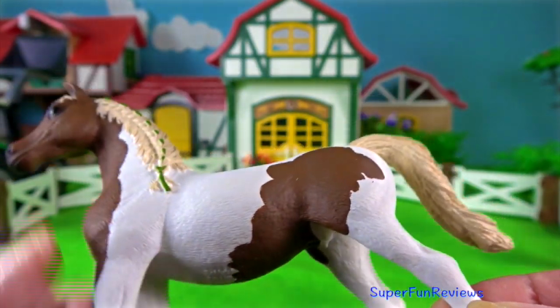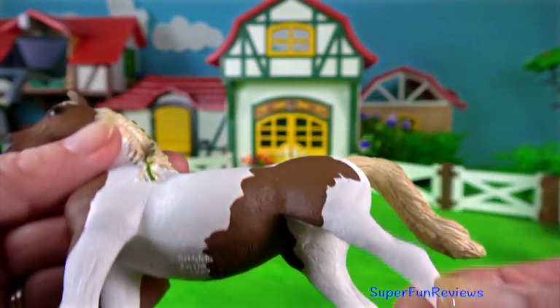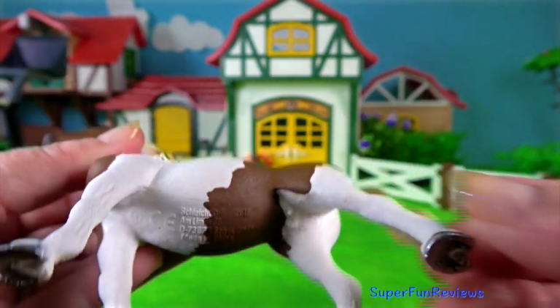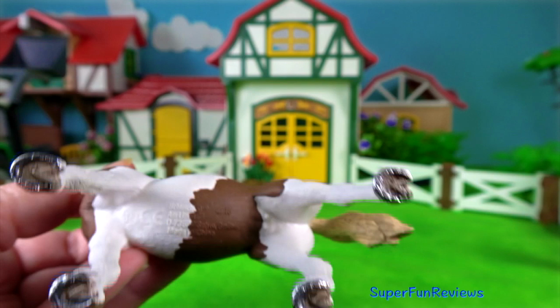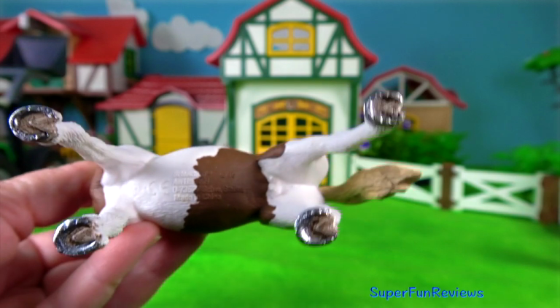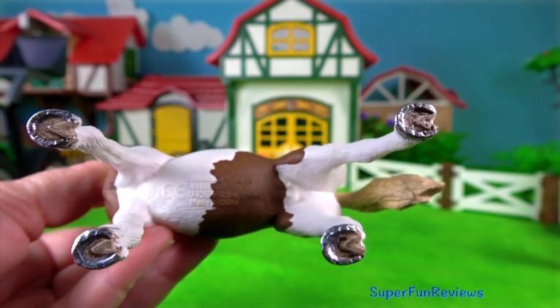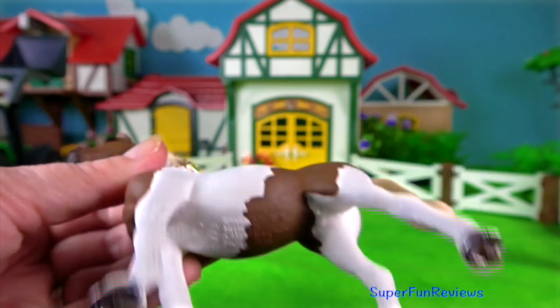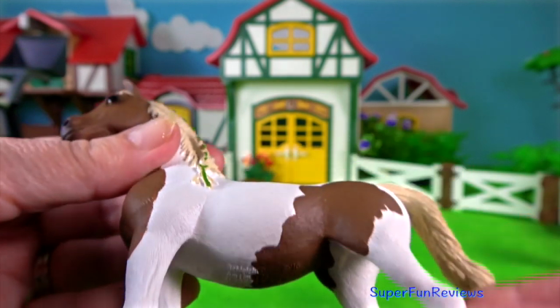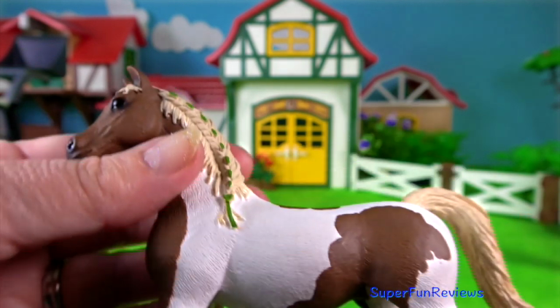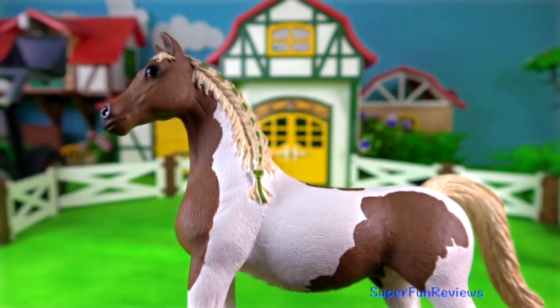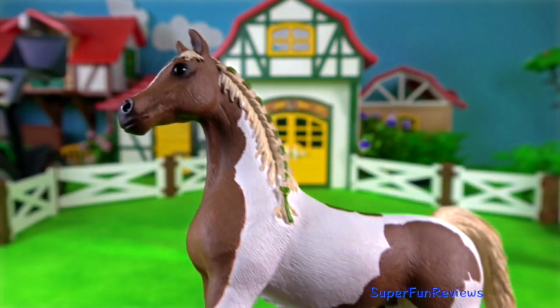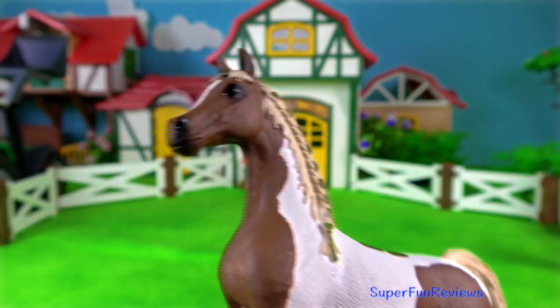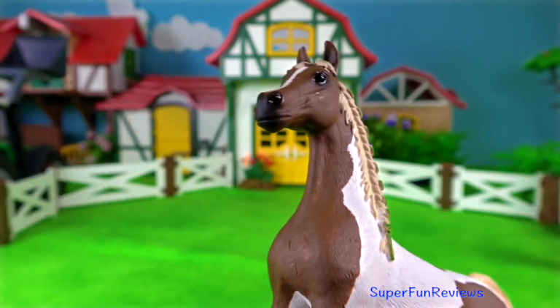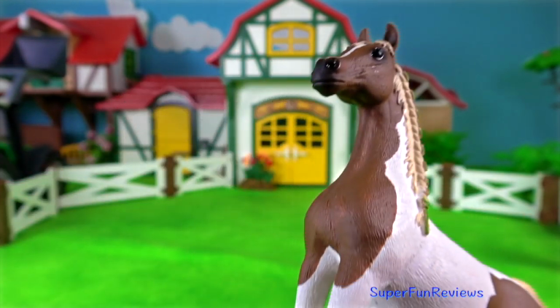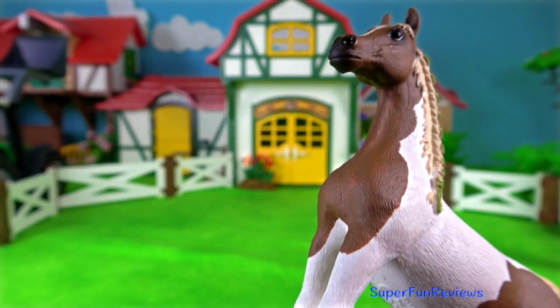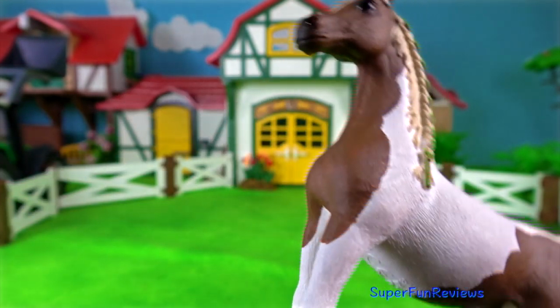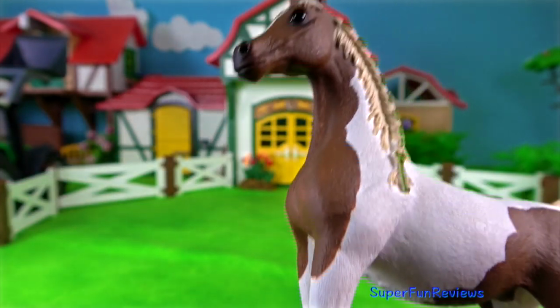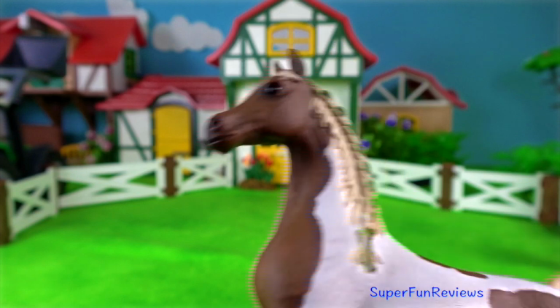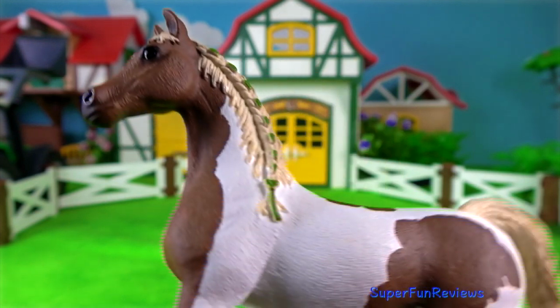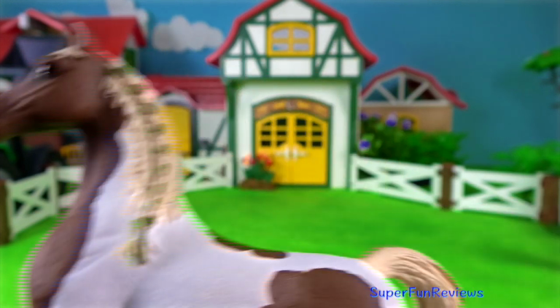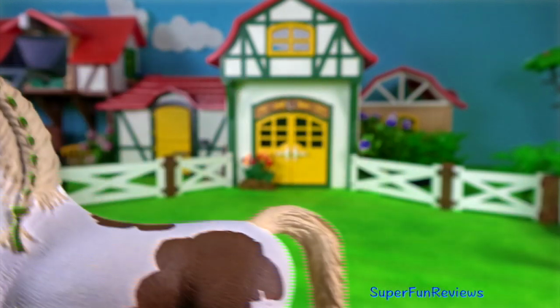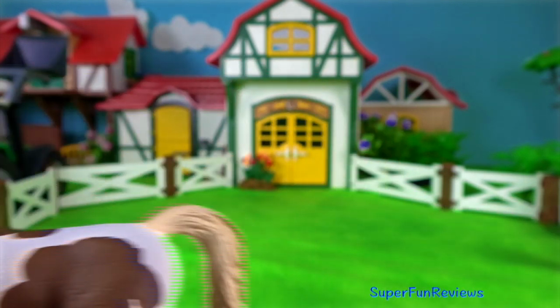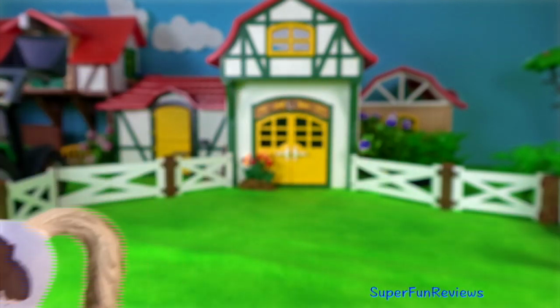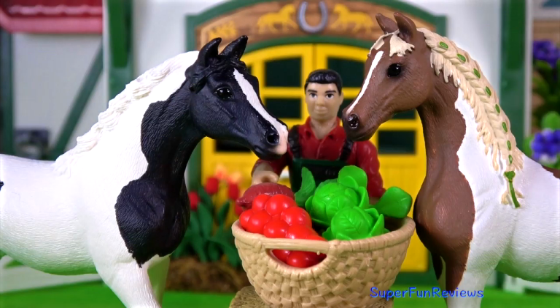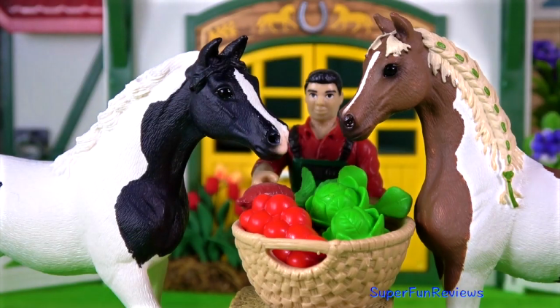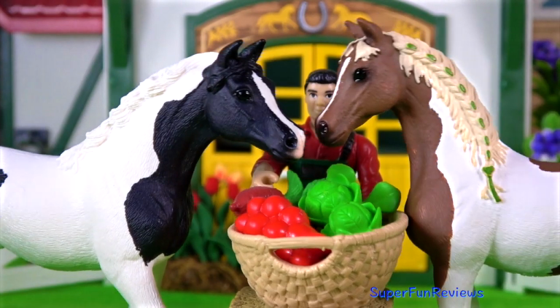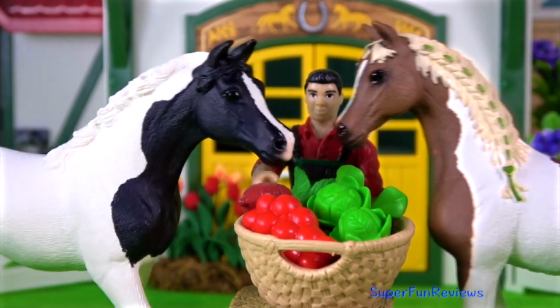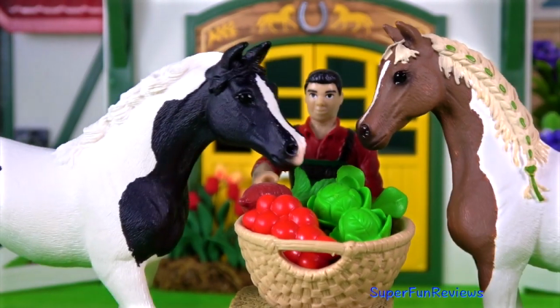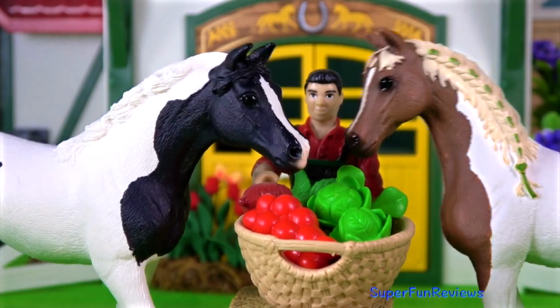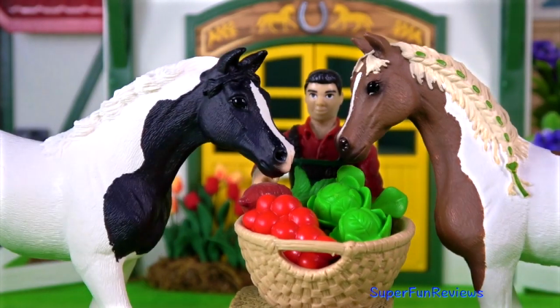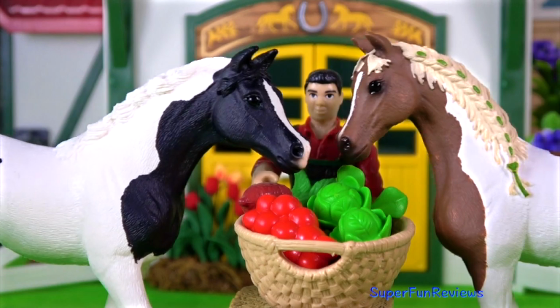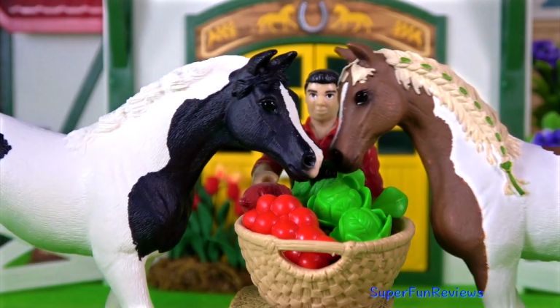And here's the mare. They all have silver horseshoes. The farmer feeds the adult horses.